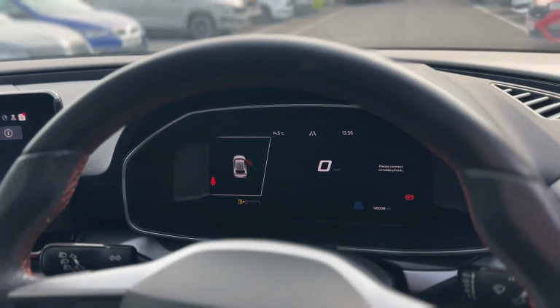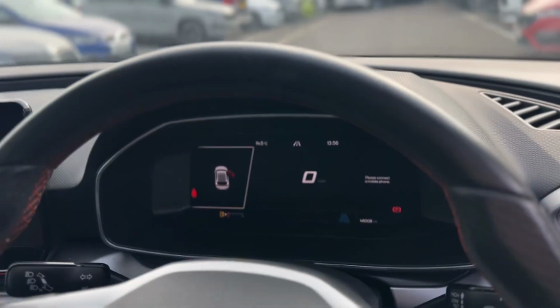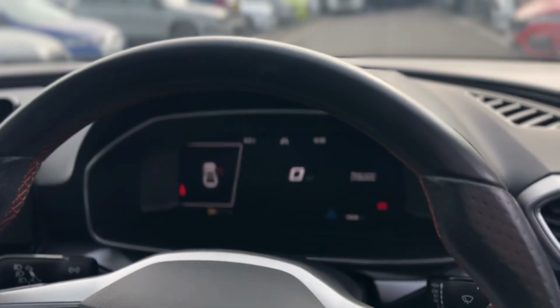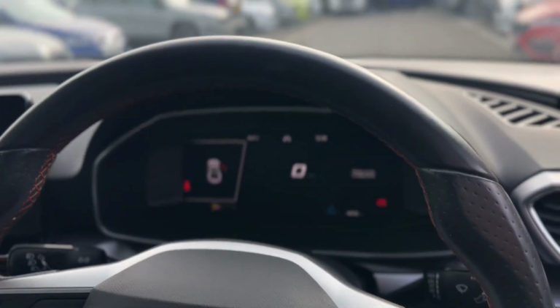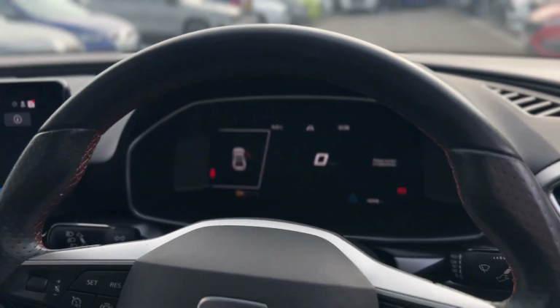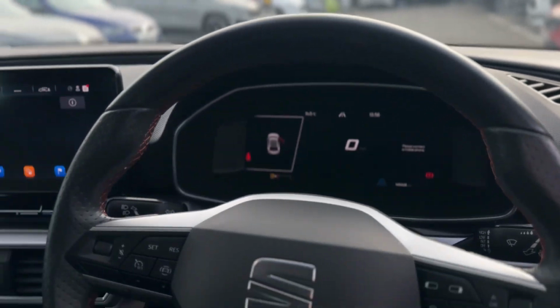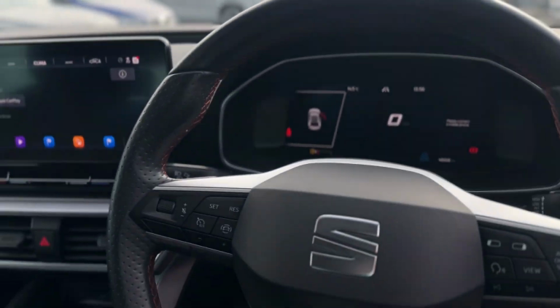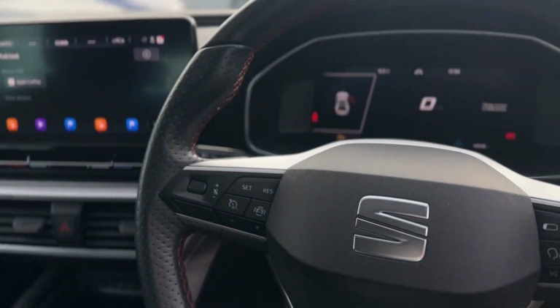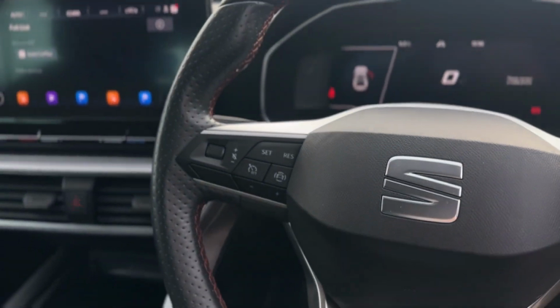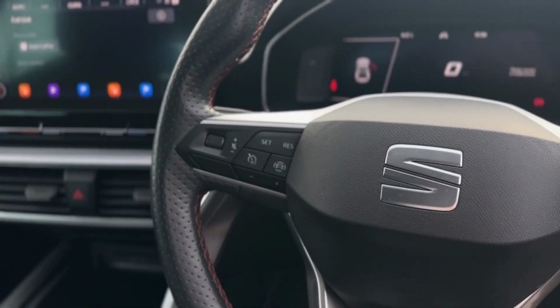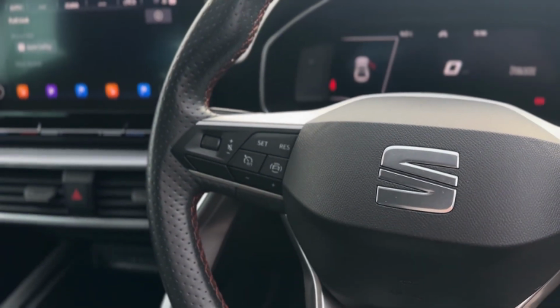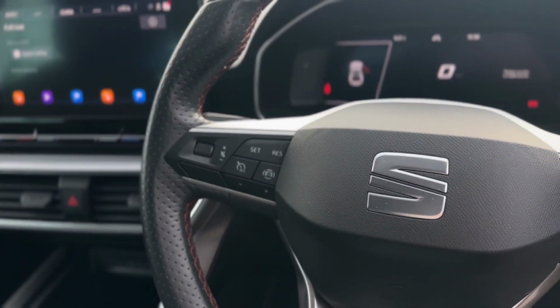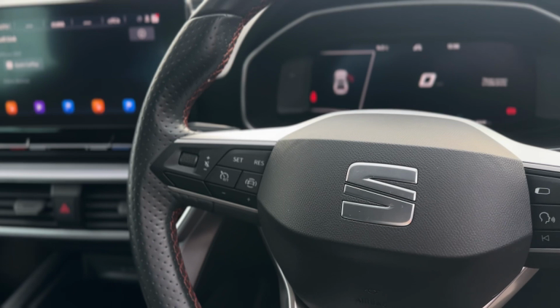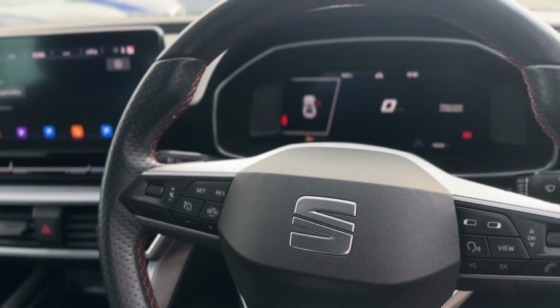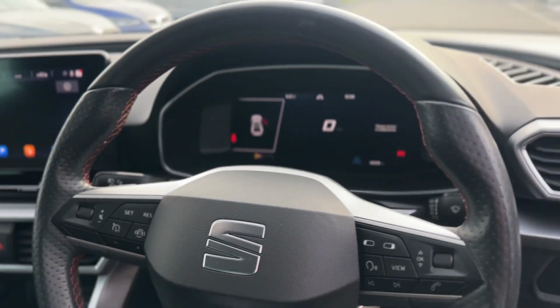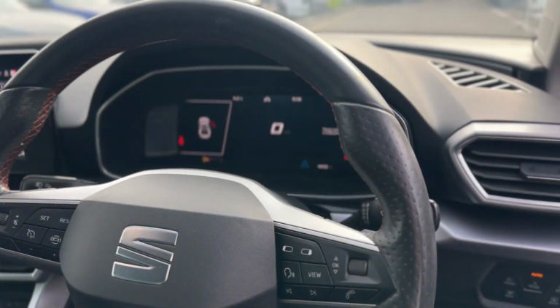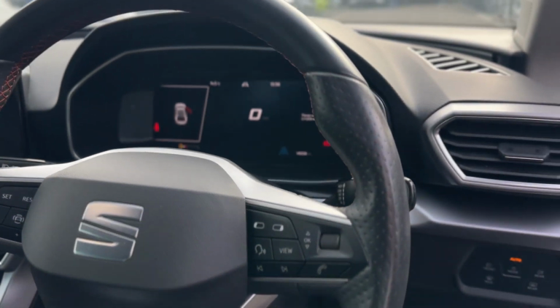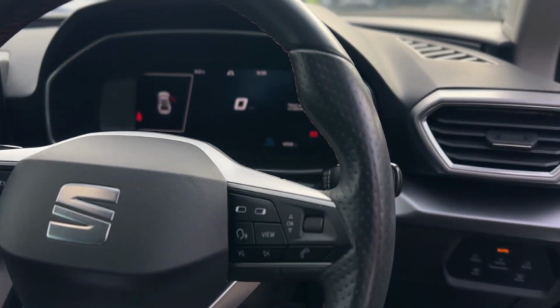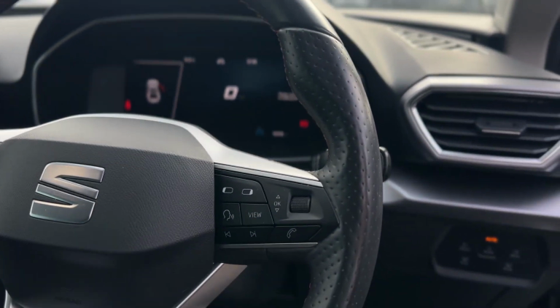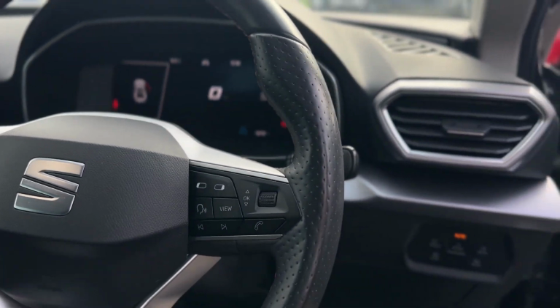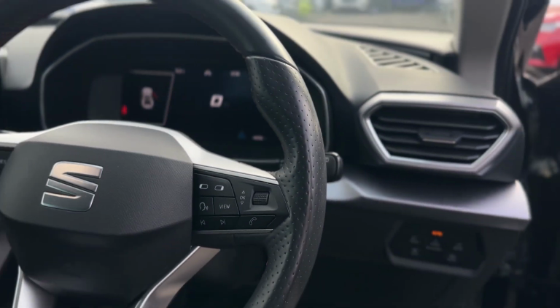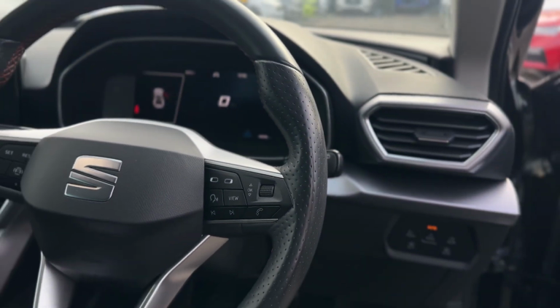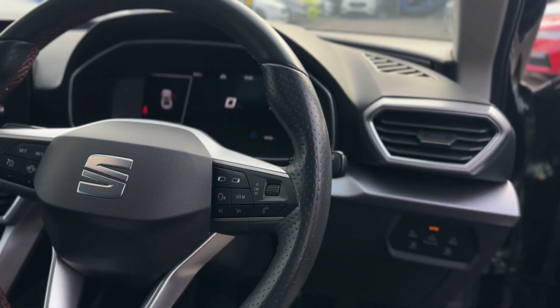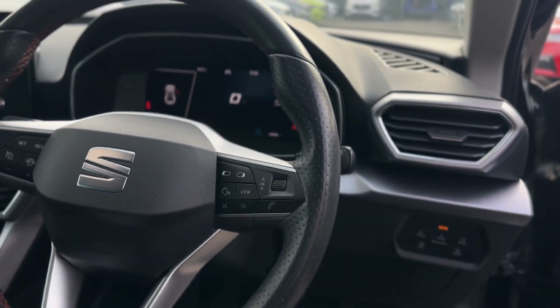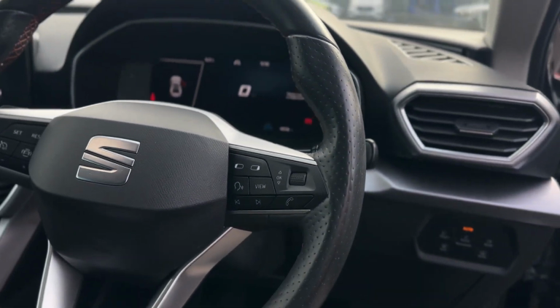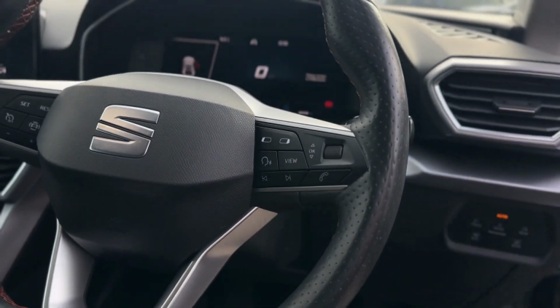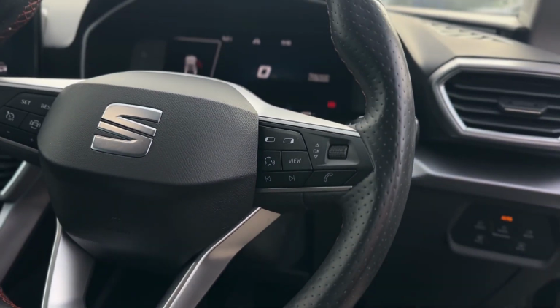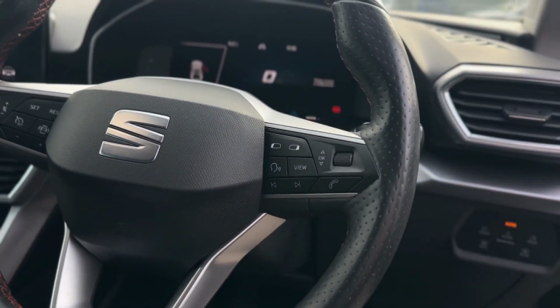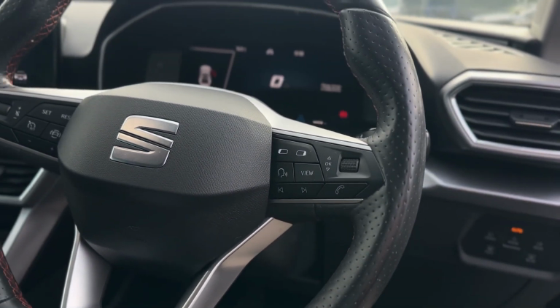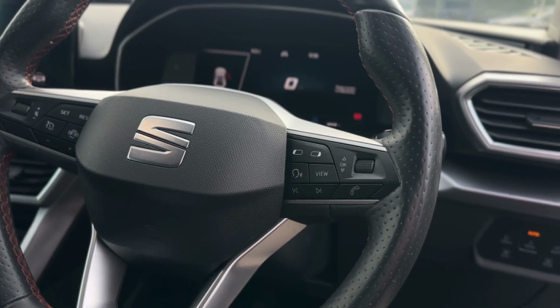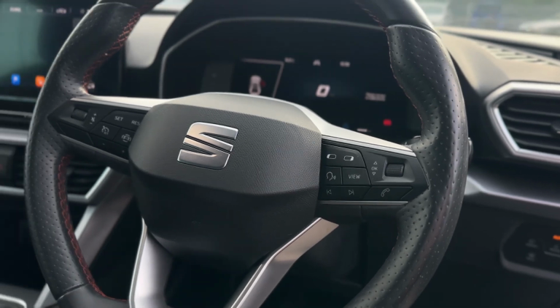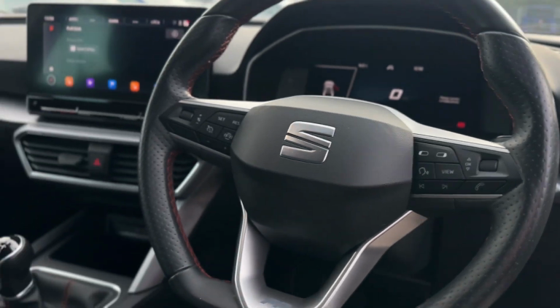A virtual cockpit with up to six different views. Cruise control on the left of the steering wheel, and voice control, view function, and call answering function on the right.